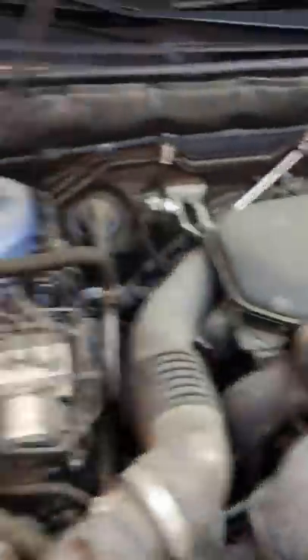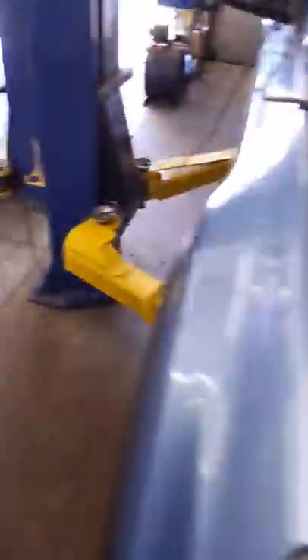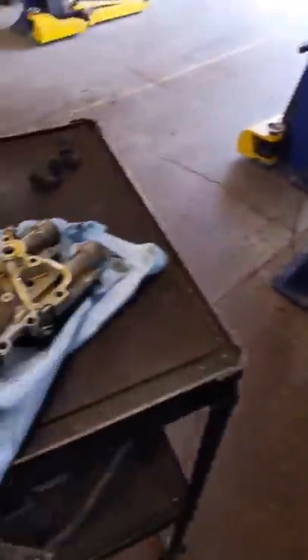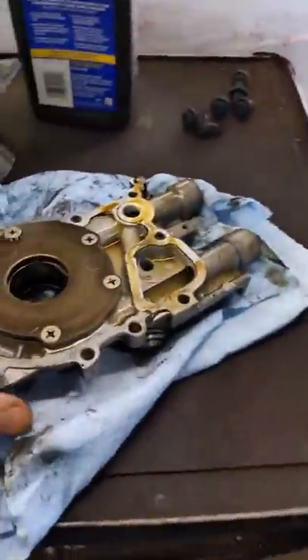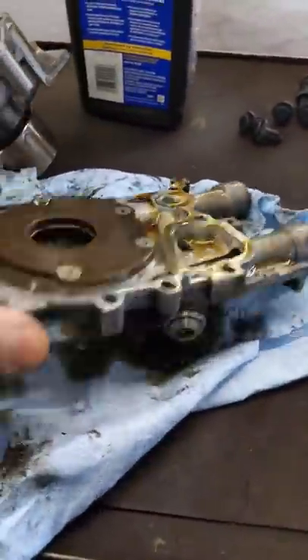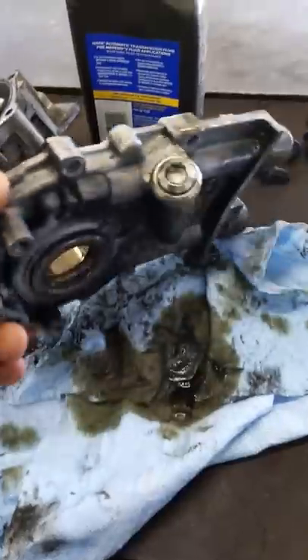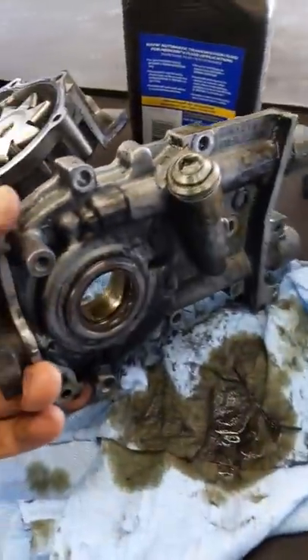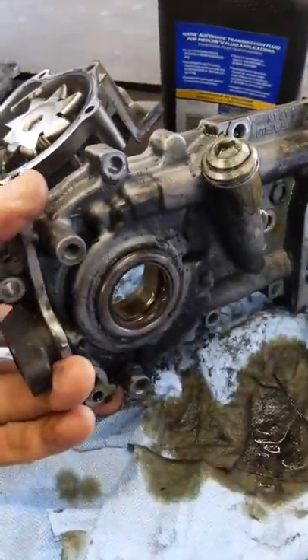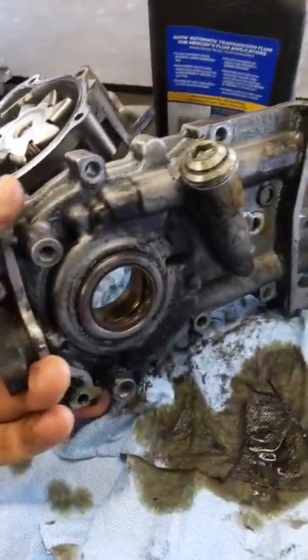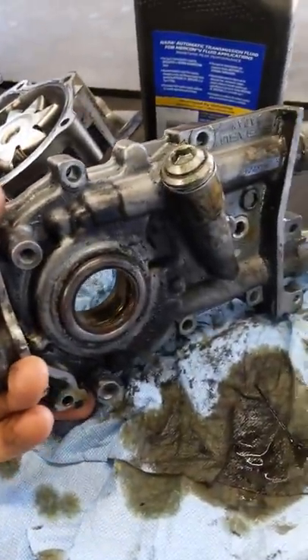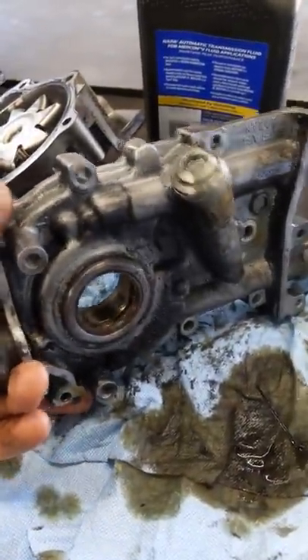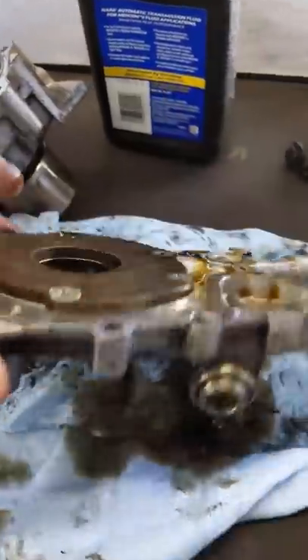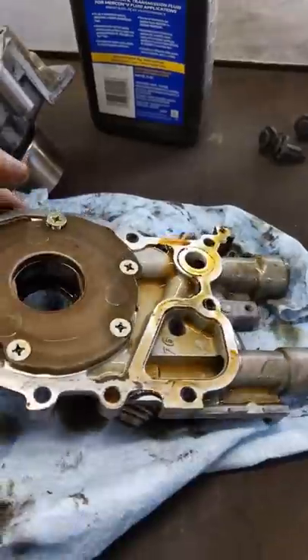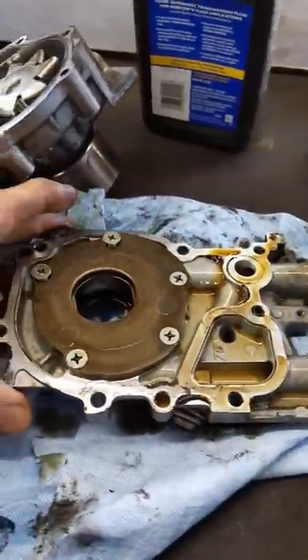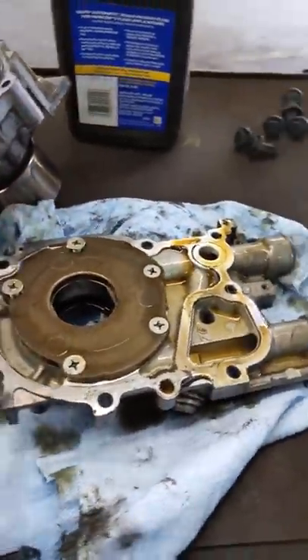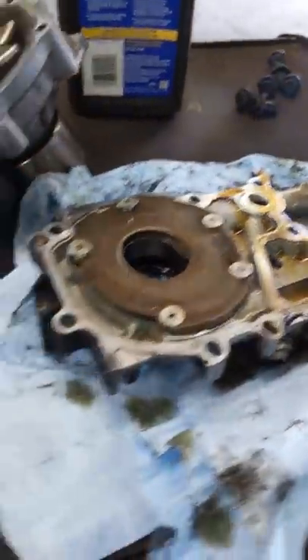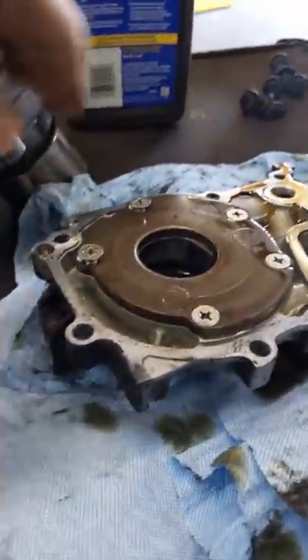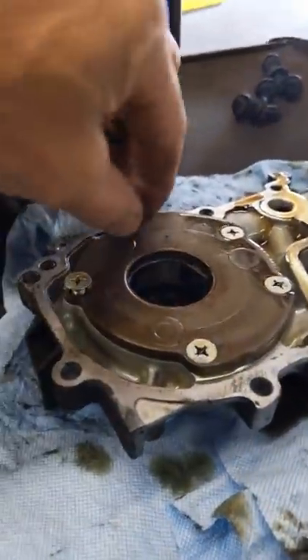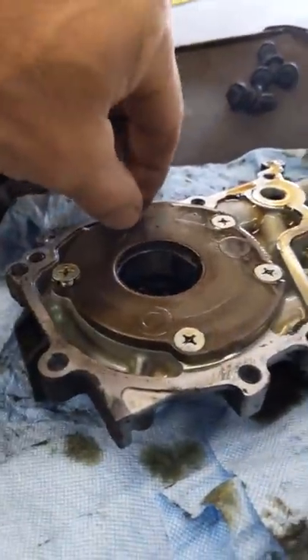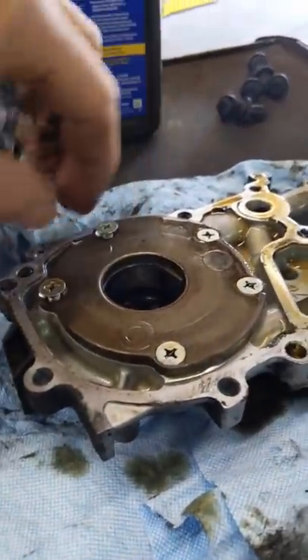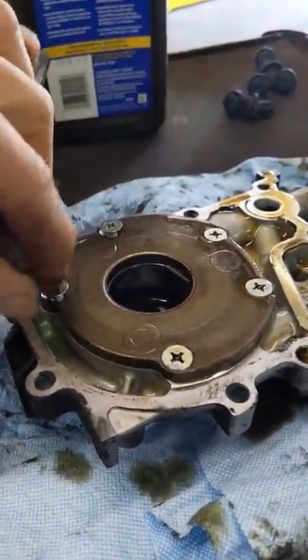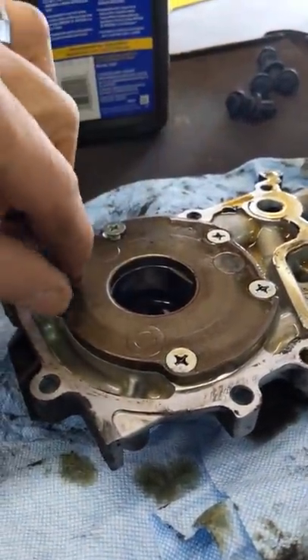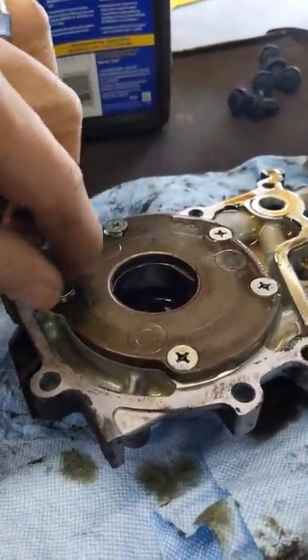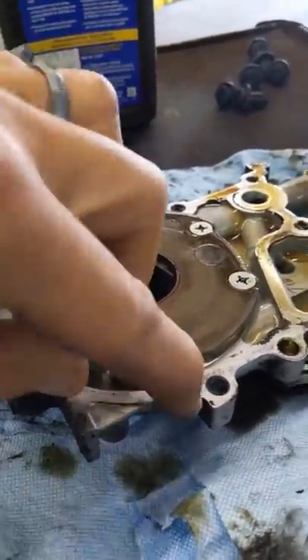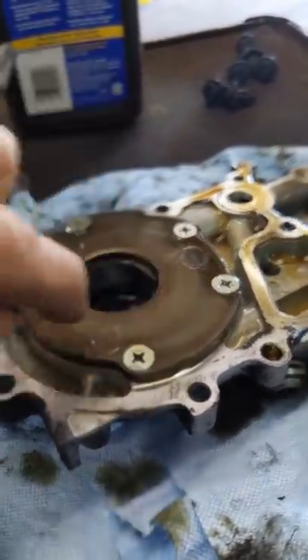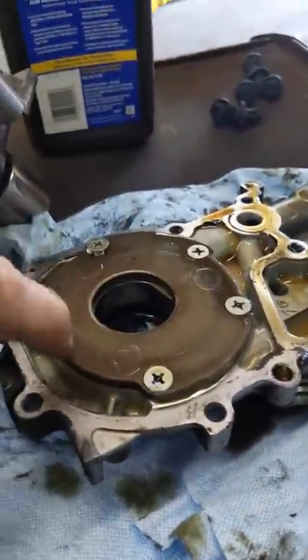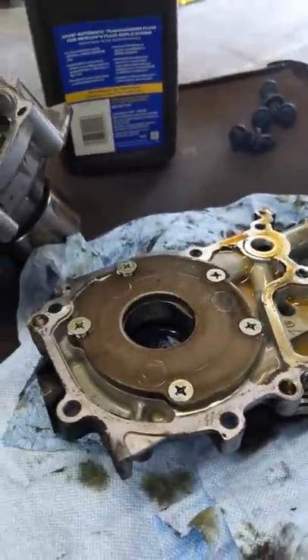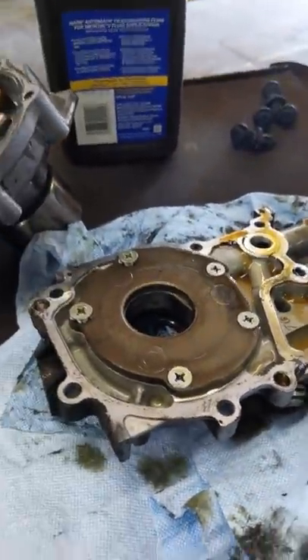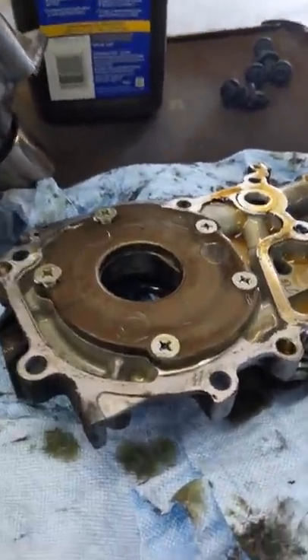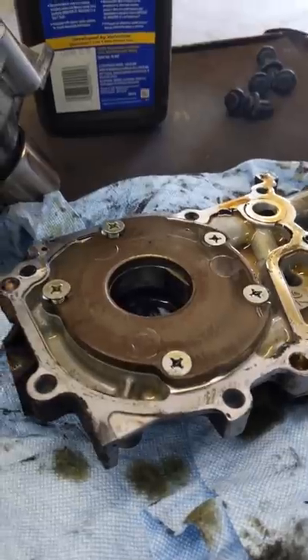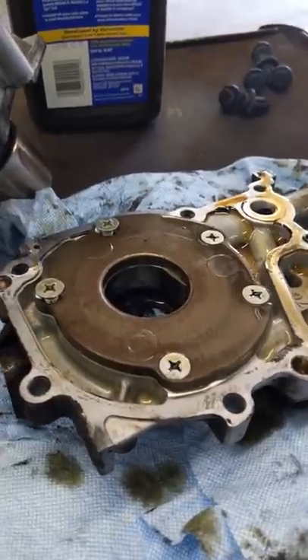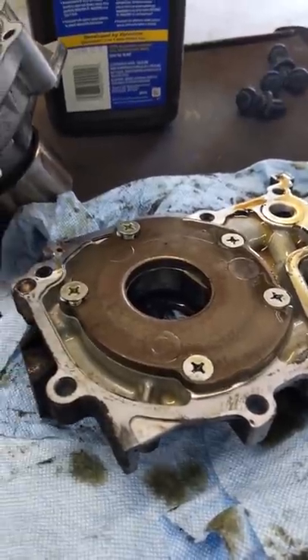Make sure if you run across one of these and you see the seal is pushed out, you don't just put a seal in it — you take the pump out. Because you'll start to find that the bolts on the back of the pump are all loose, and that's what happened to this one. This is just as we took it out.